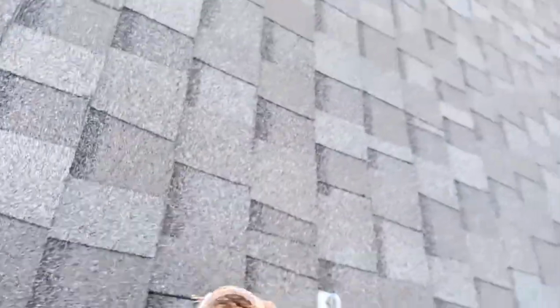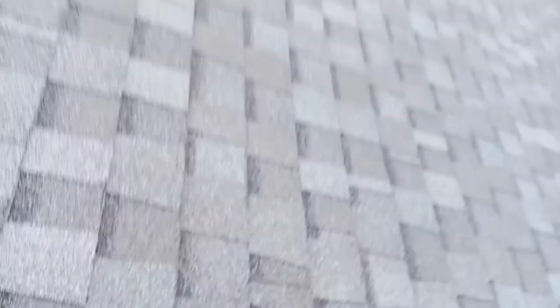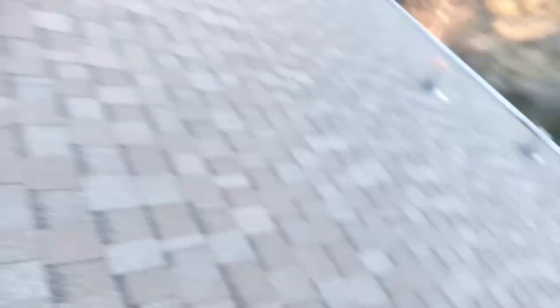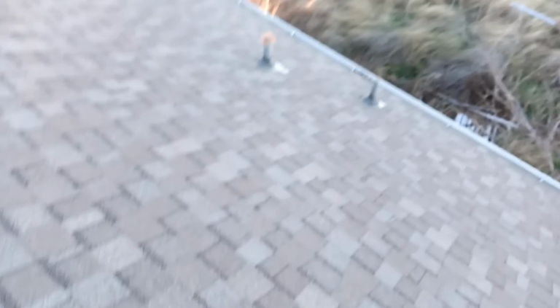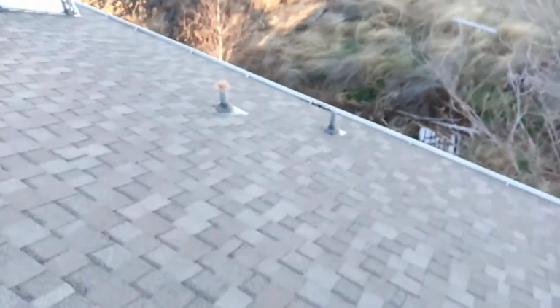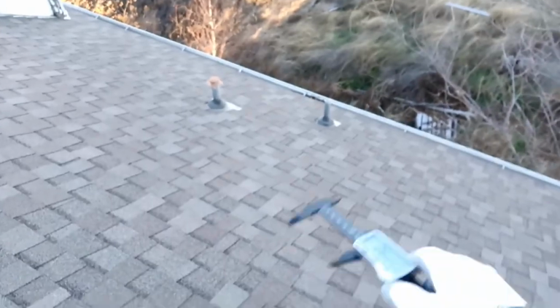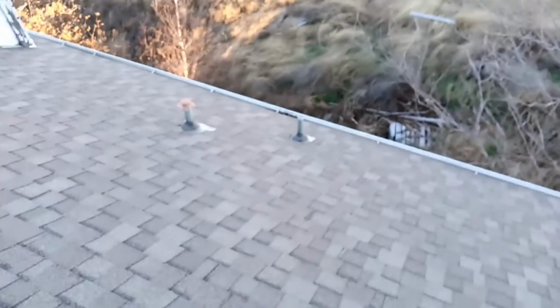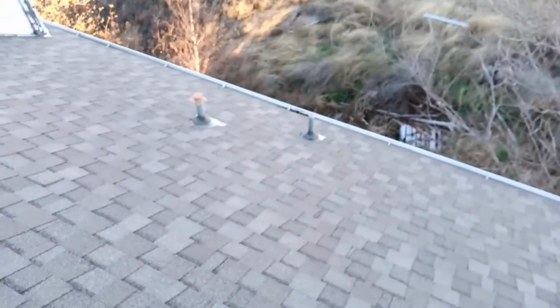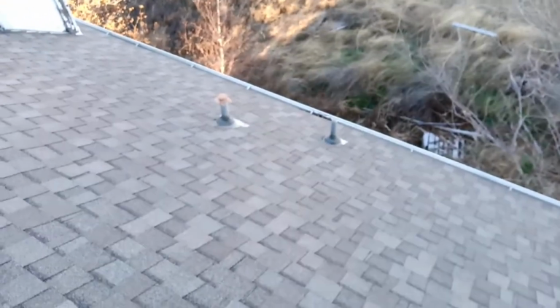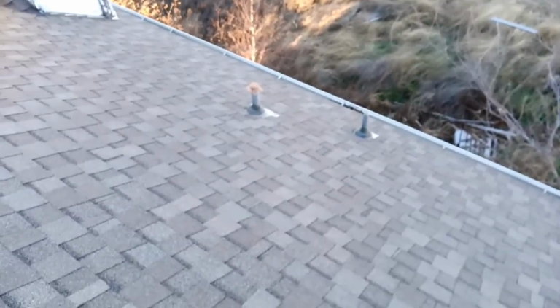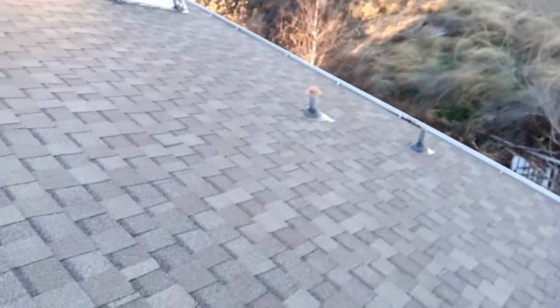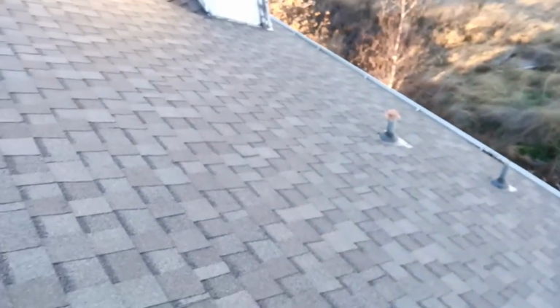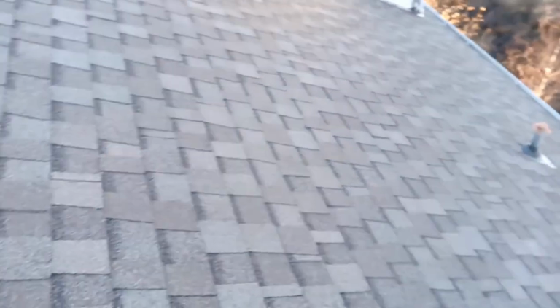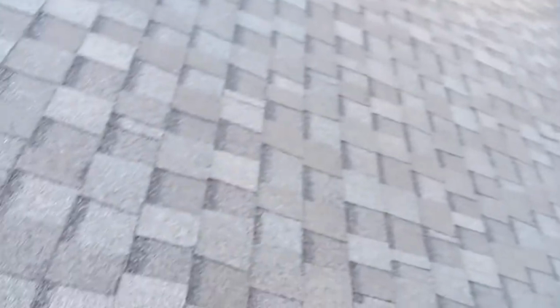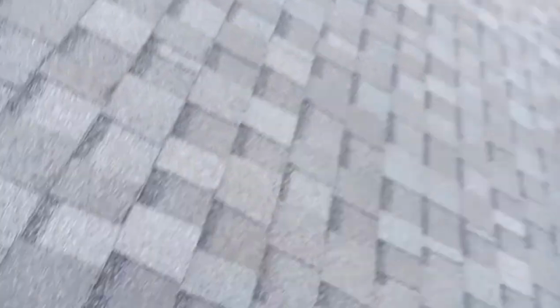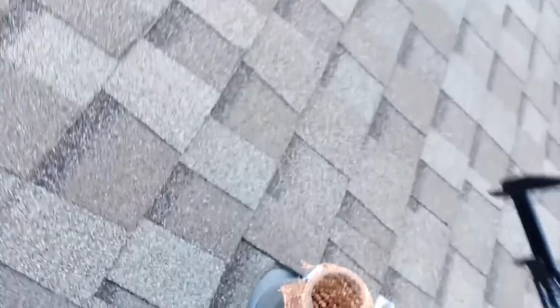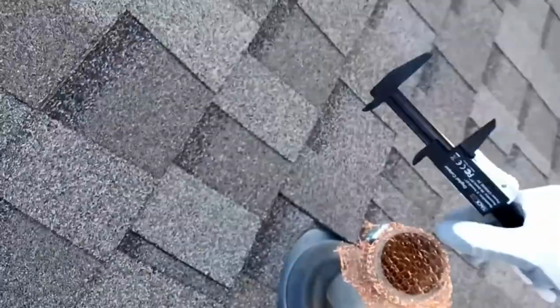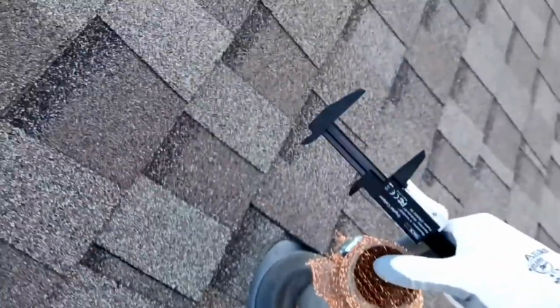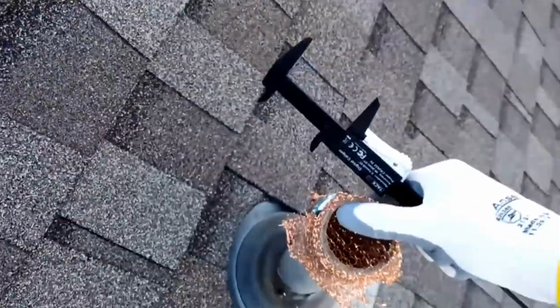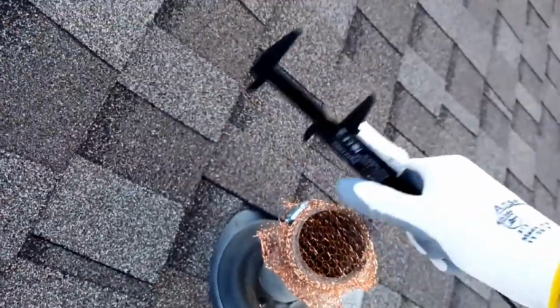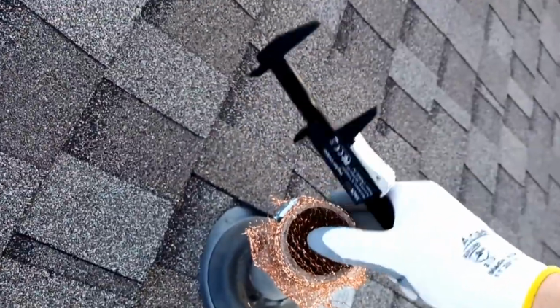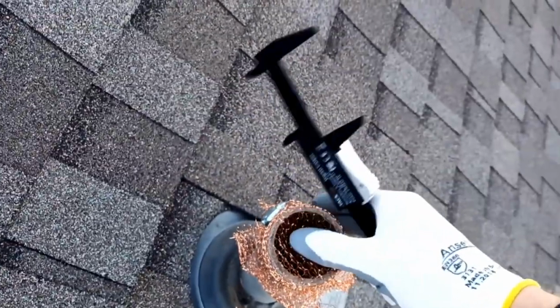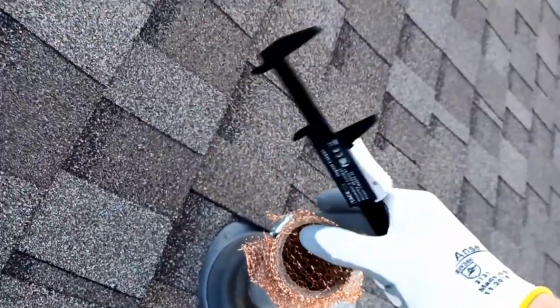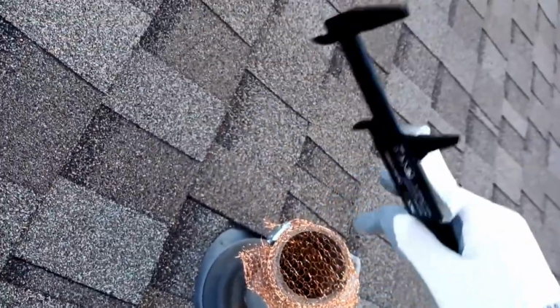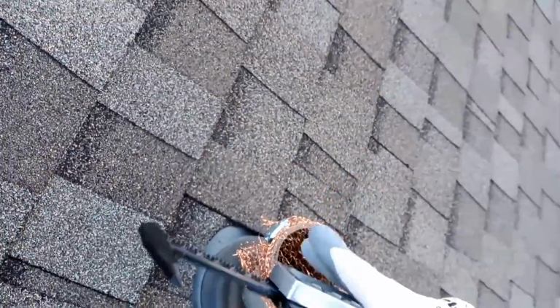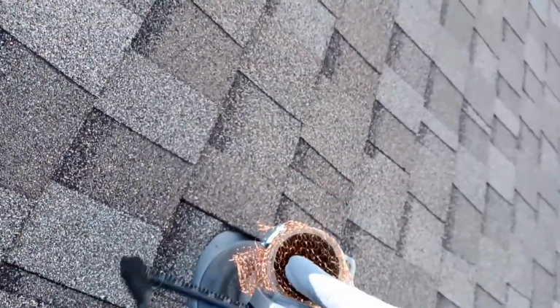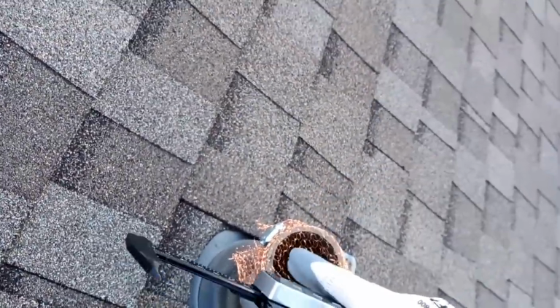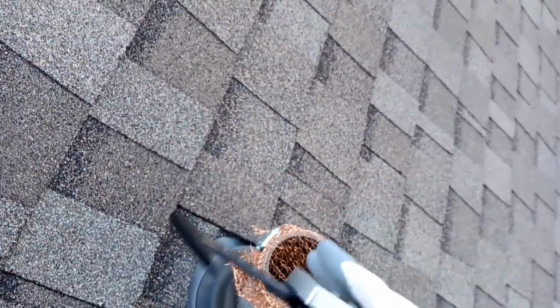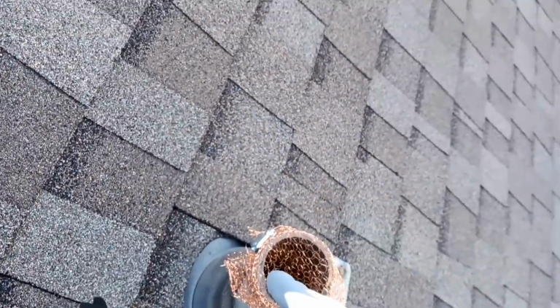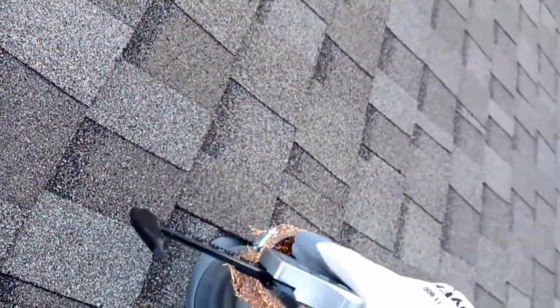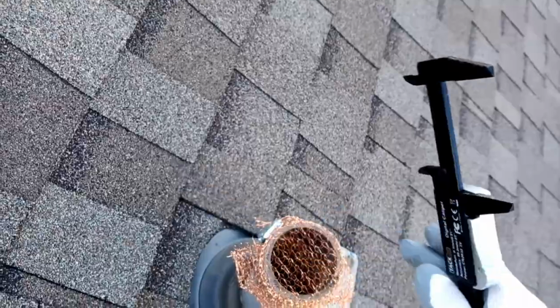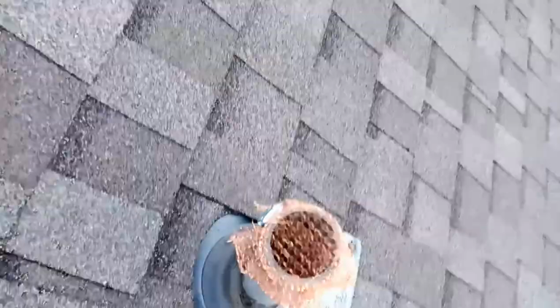There are in total nine vent pipes that we're covering here. You can see it is fairly light, but I don't think mice and squirrels are going to get through that.